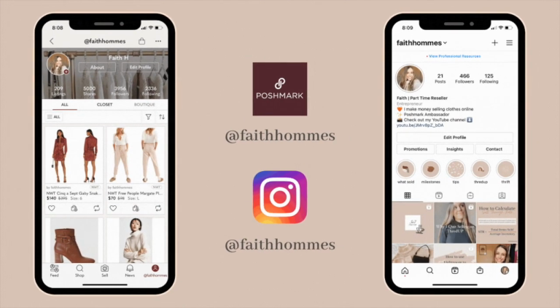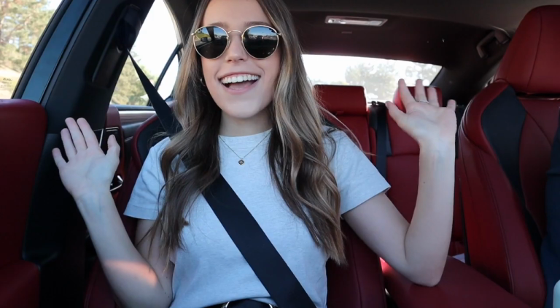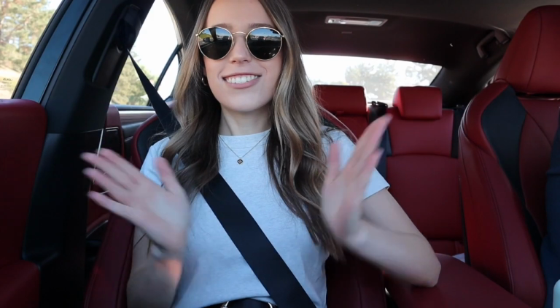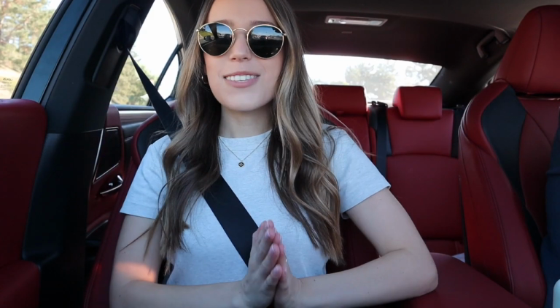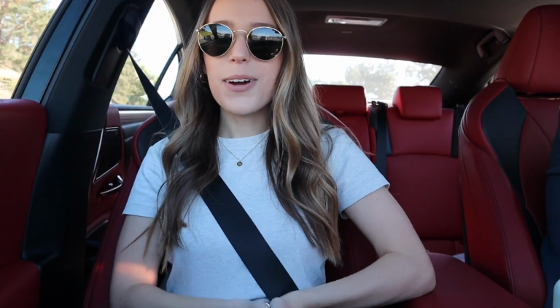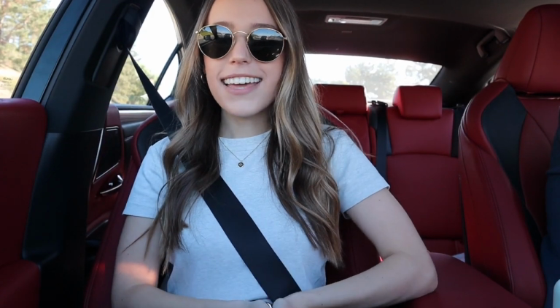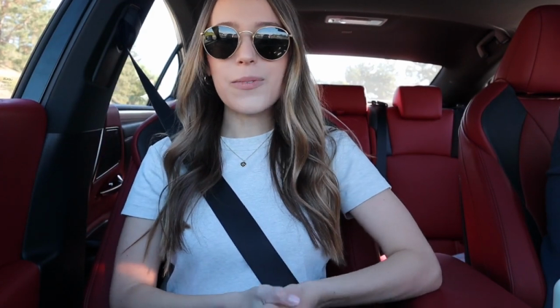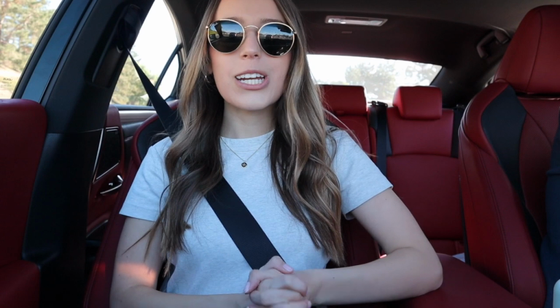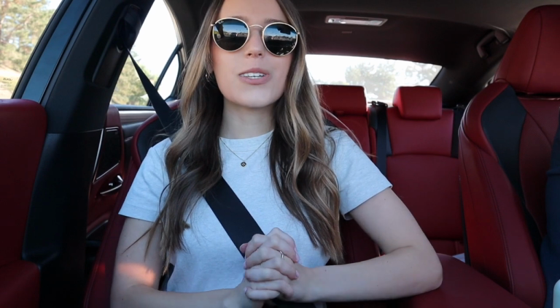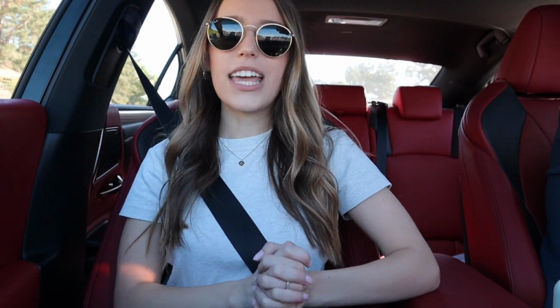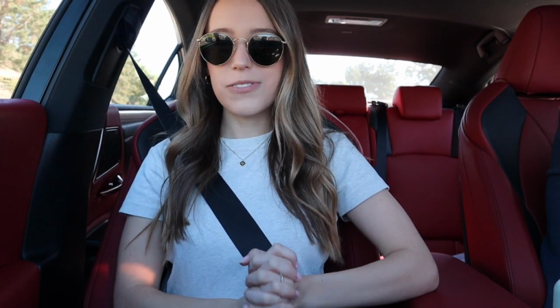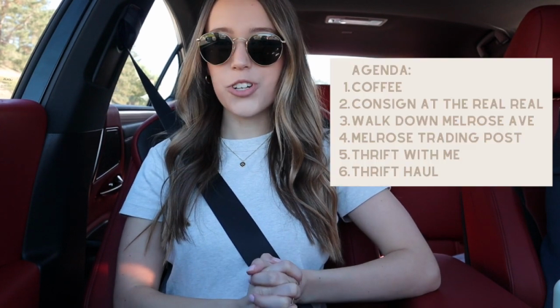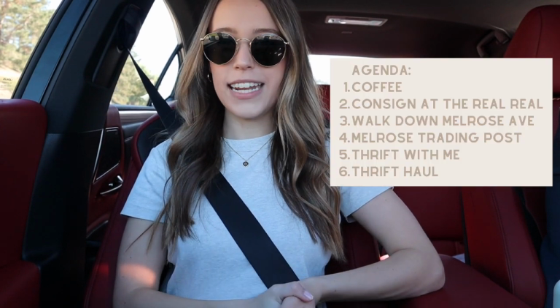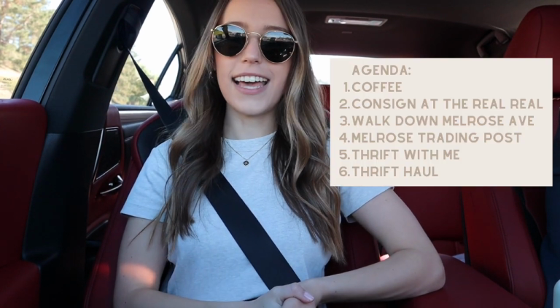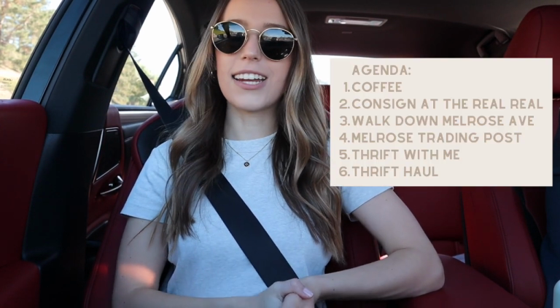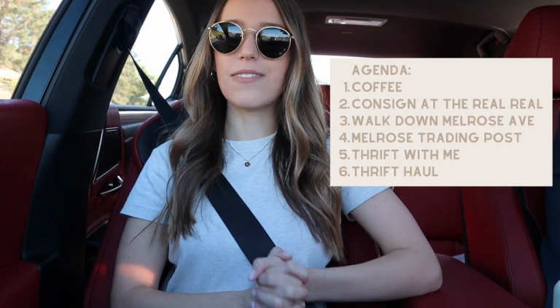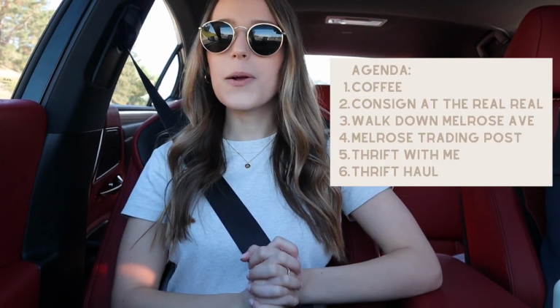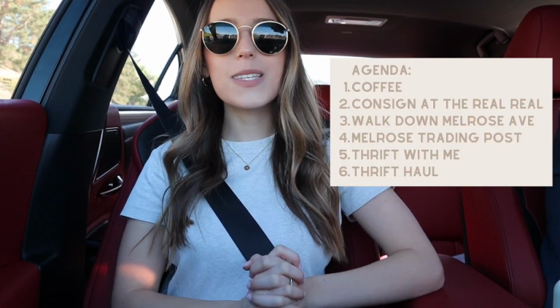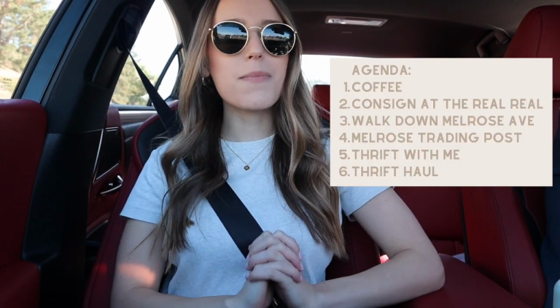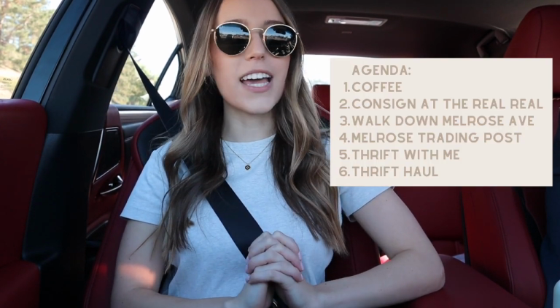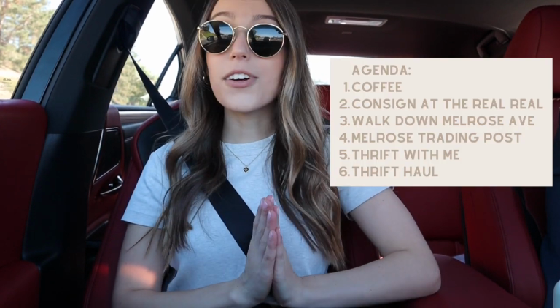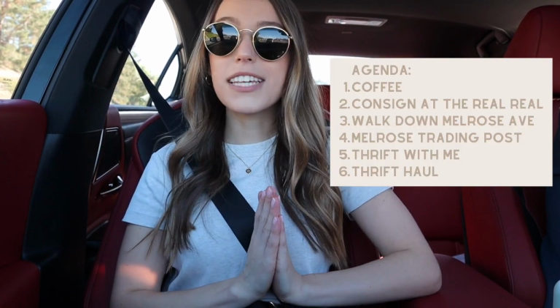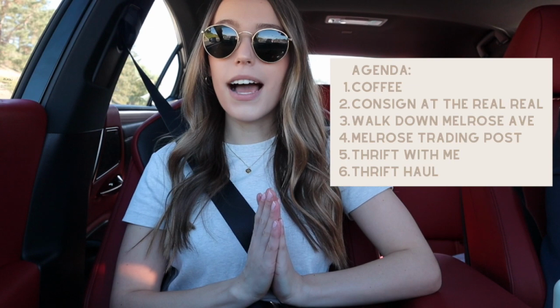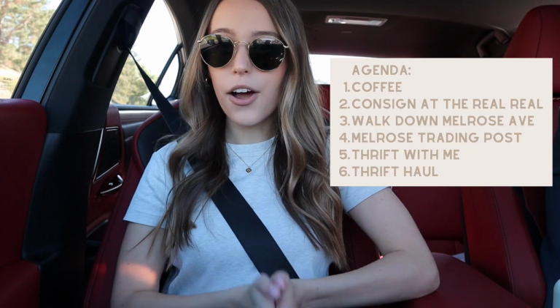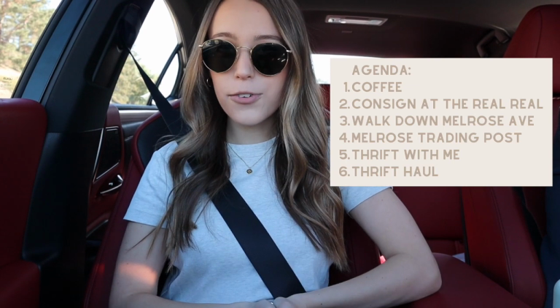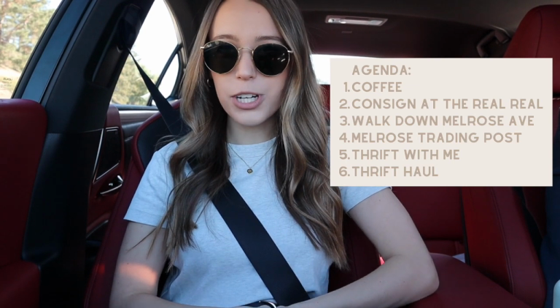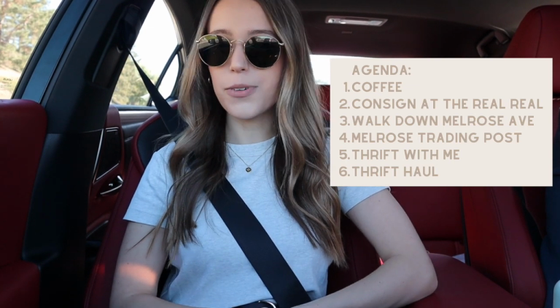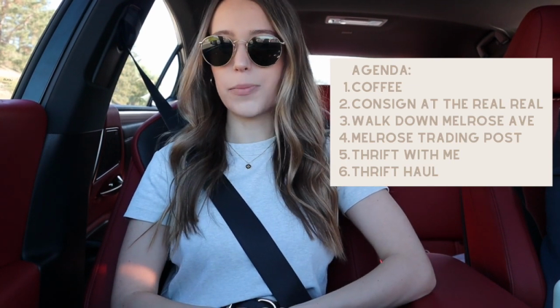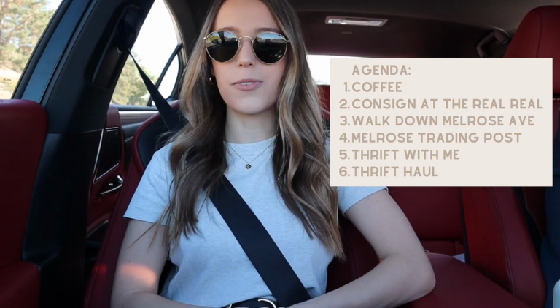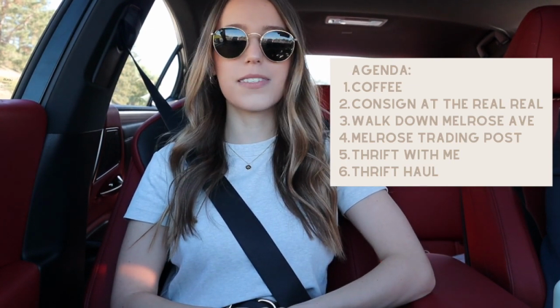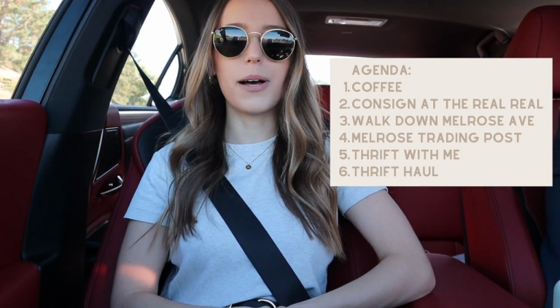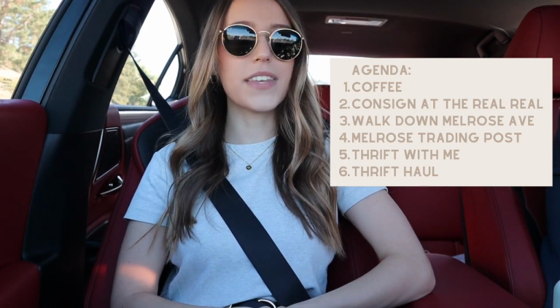Hey guys, so today is my birthday and we are gonna do a thrifting trip in LA. I couldn't think of a better way to spend my birthday, but first I have to get my free drink from Starbucks of course.